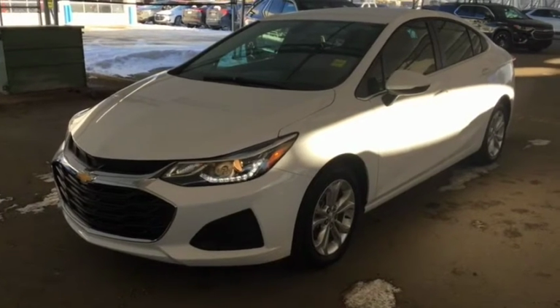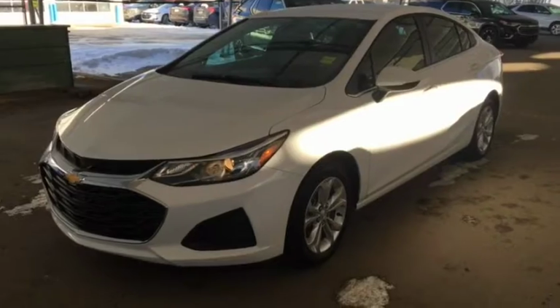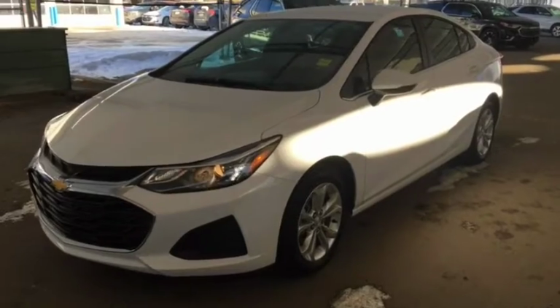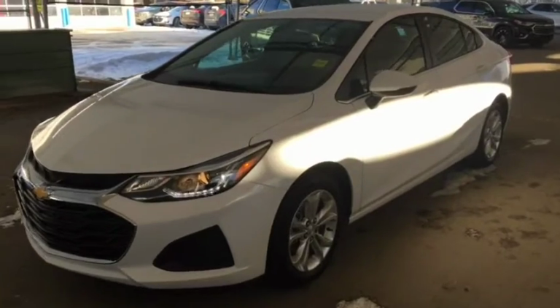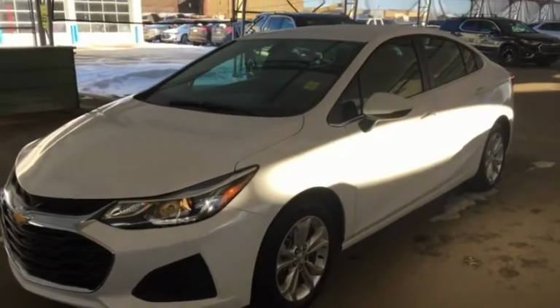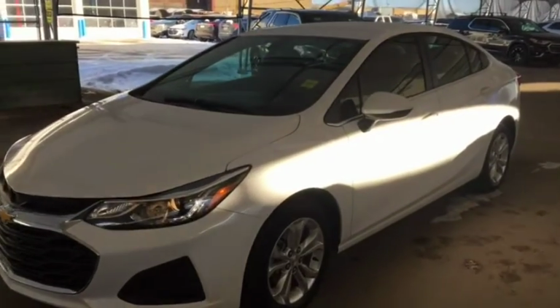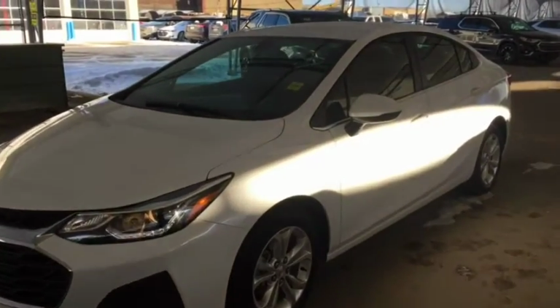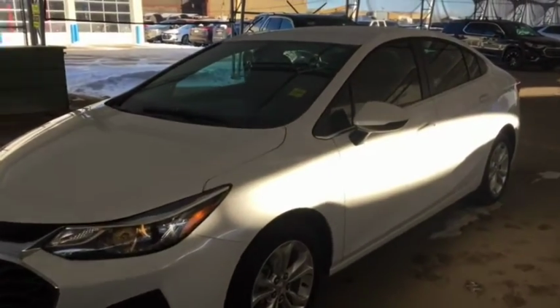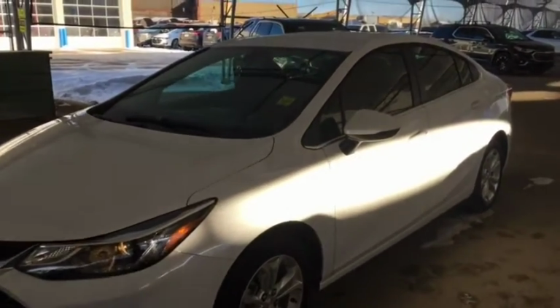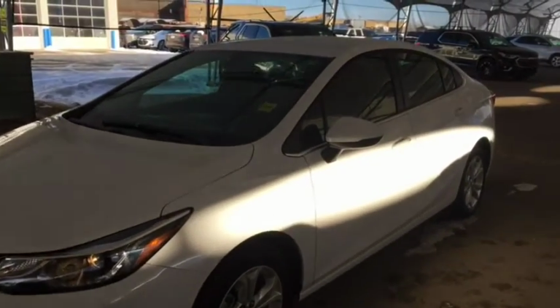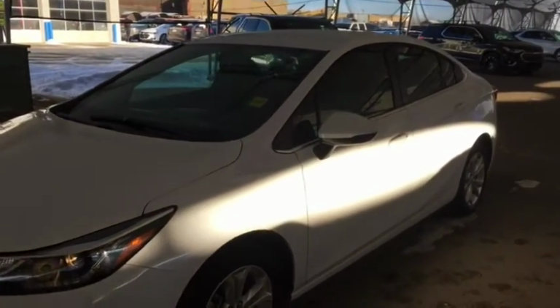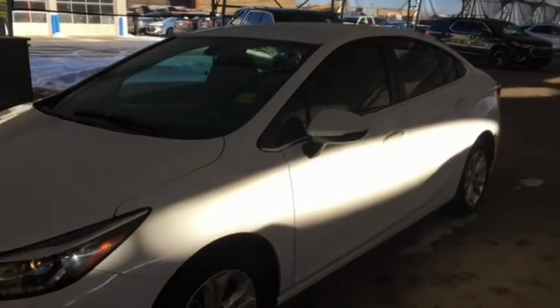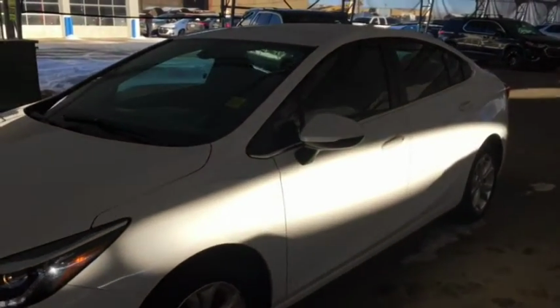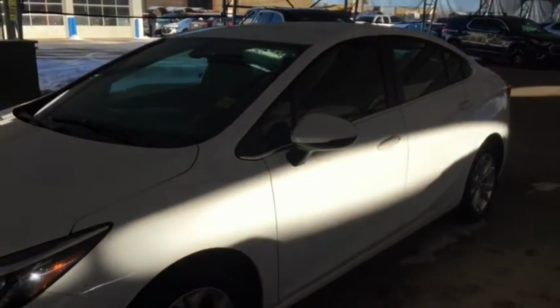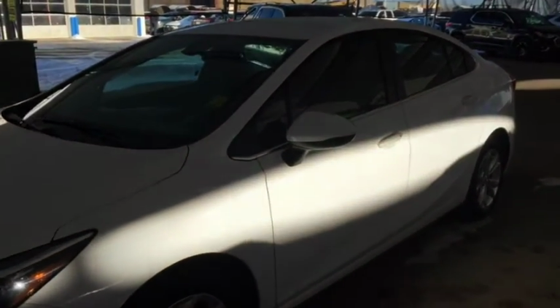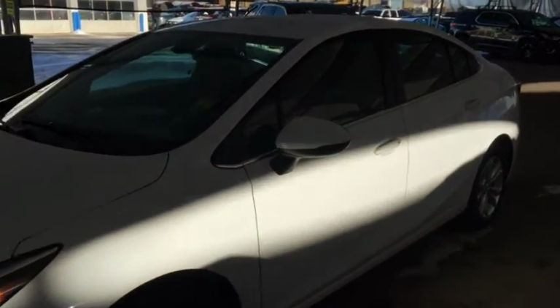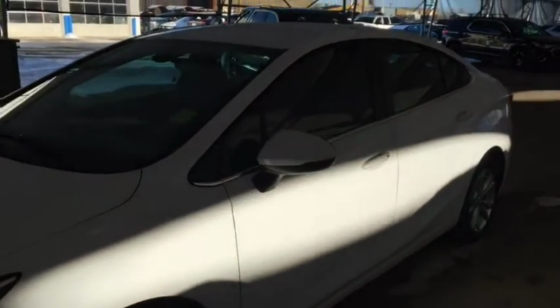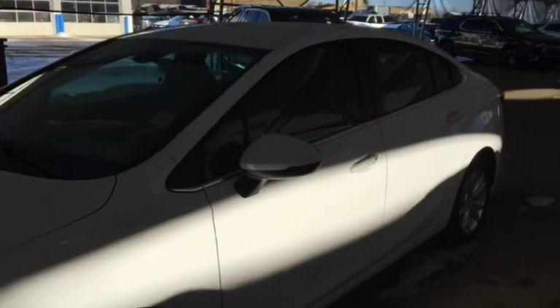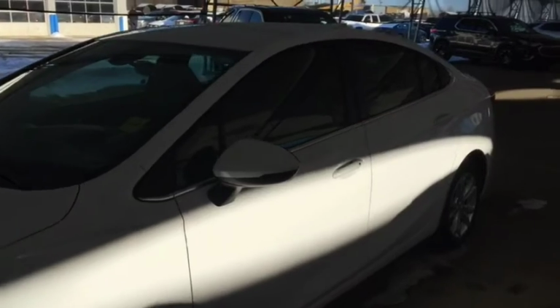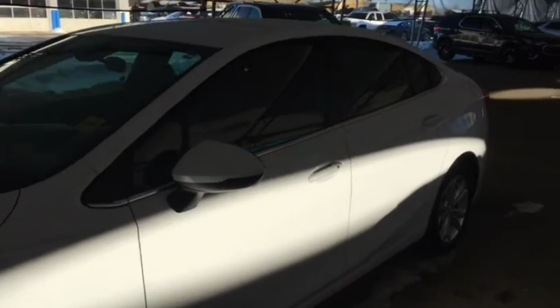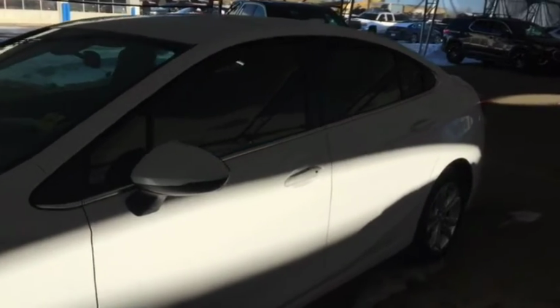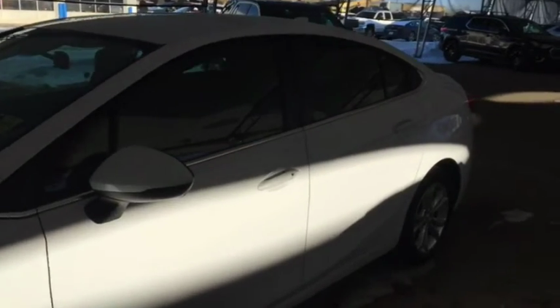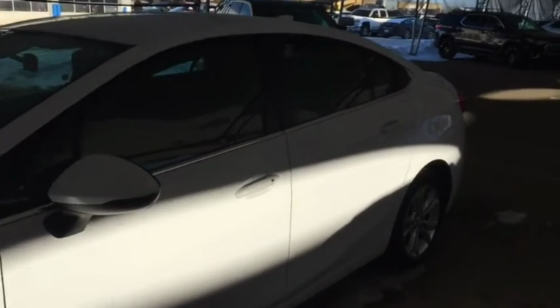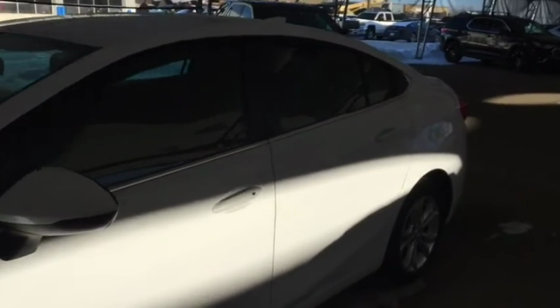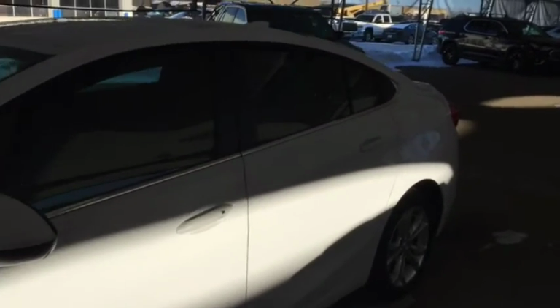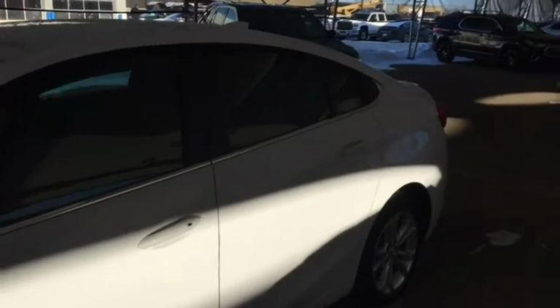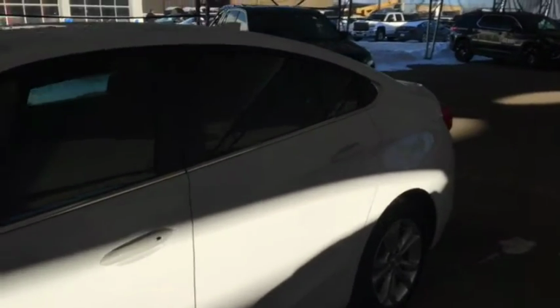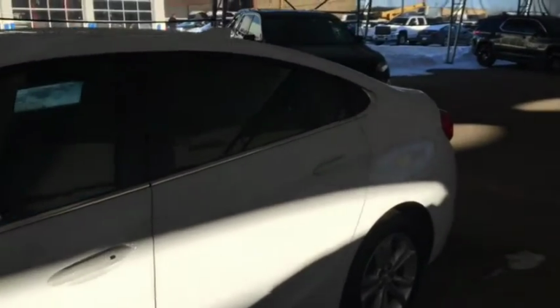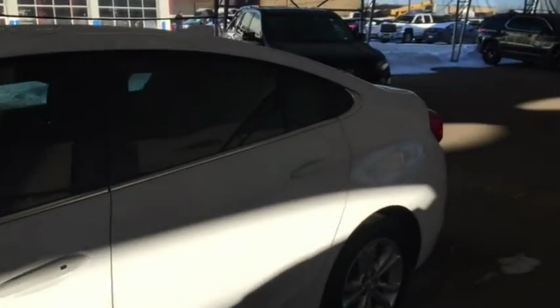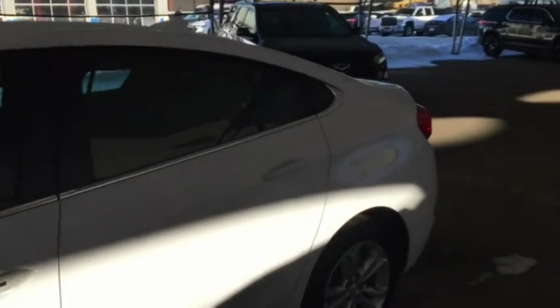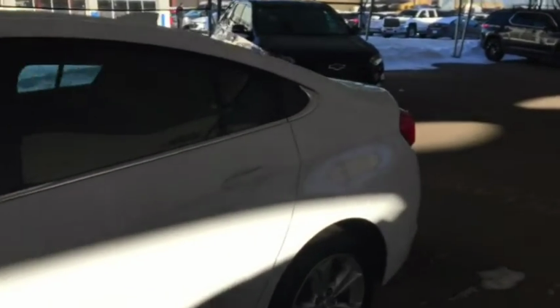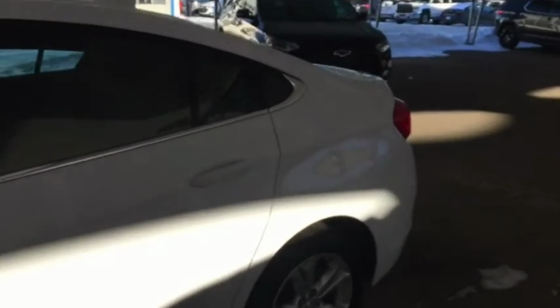Hello and welcome to Davis Chevrolet. This is a pre-owned 2019 Chevrolet Cruze LT in Summit White.